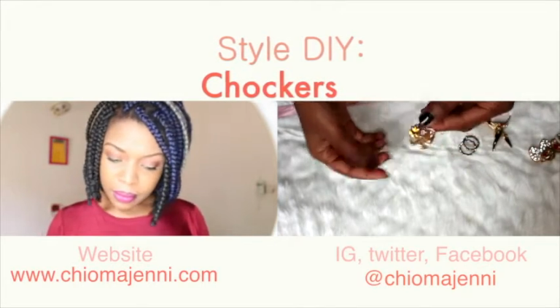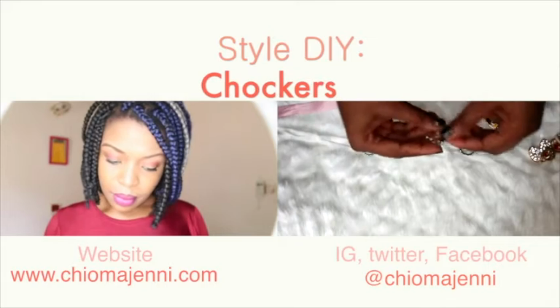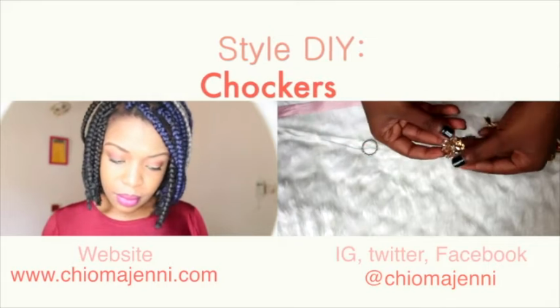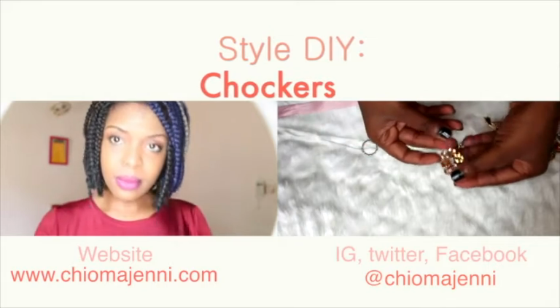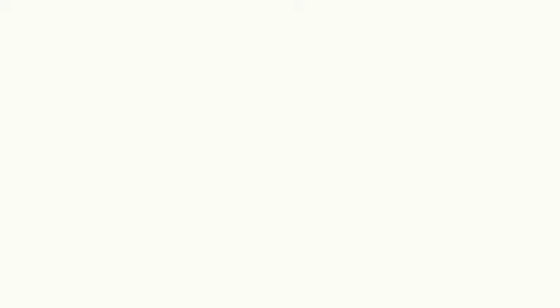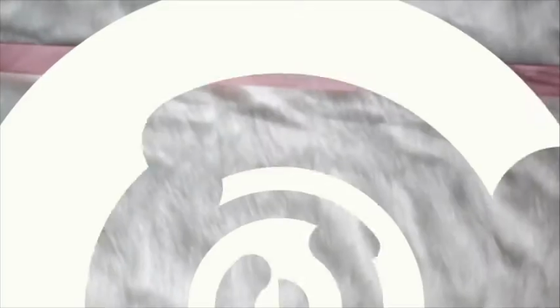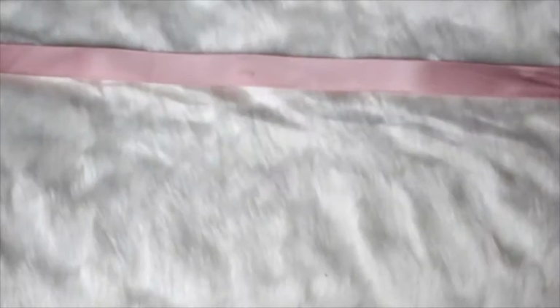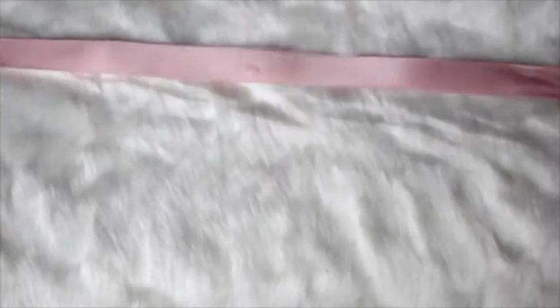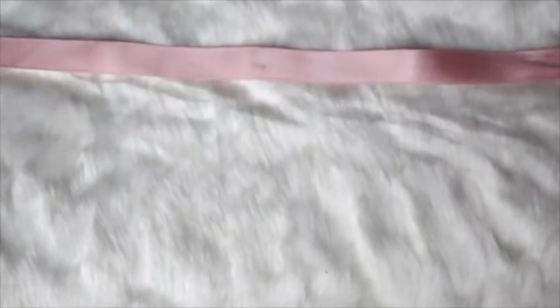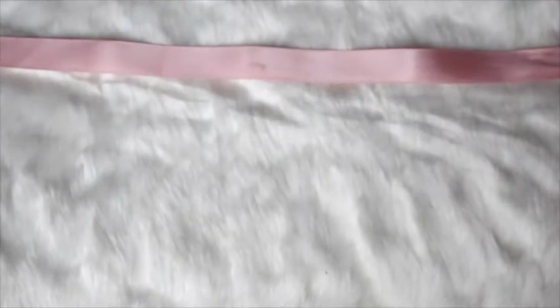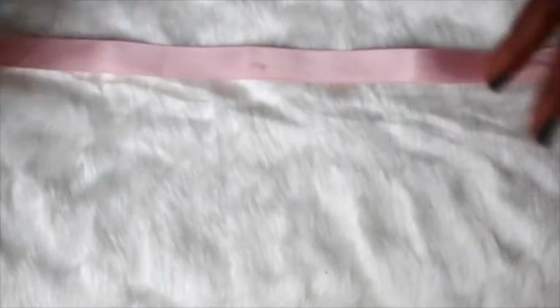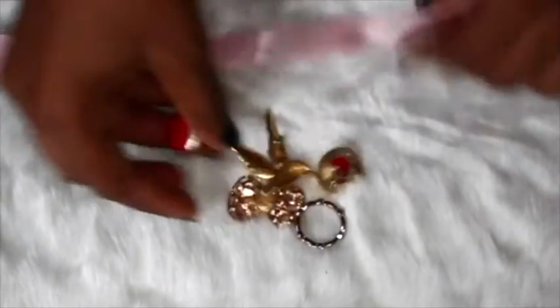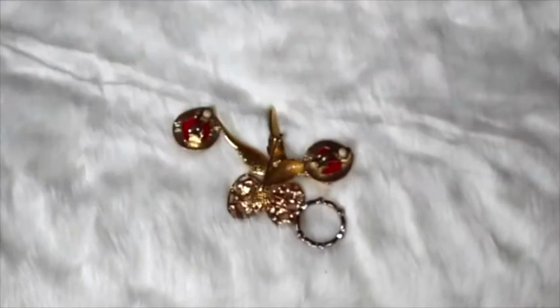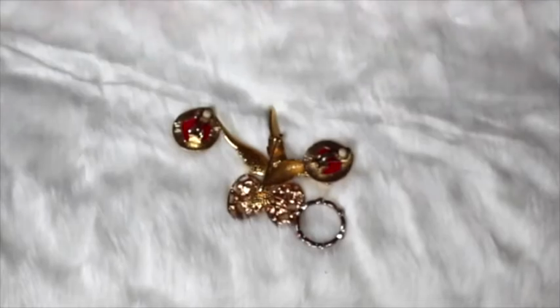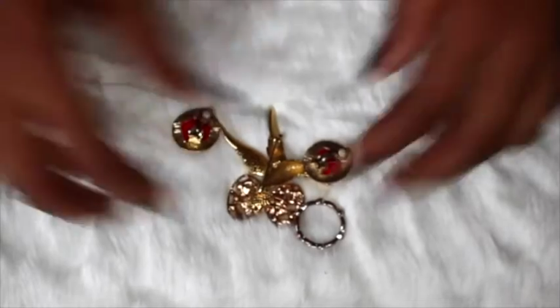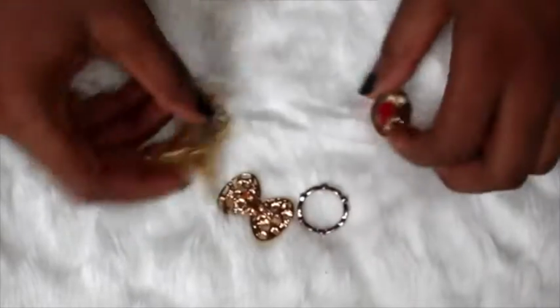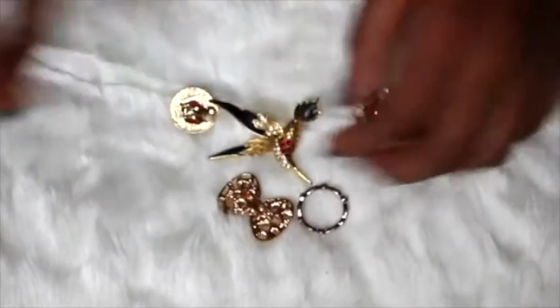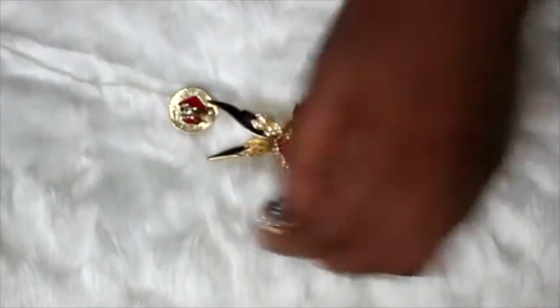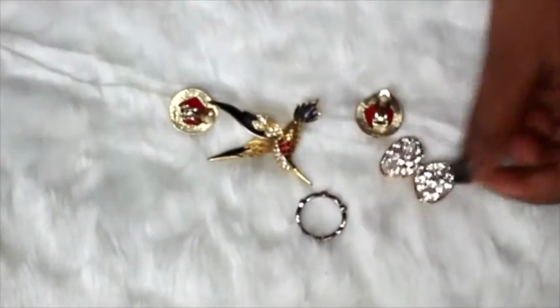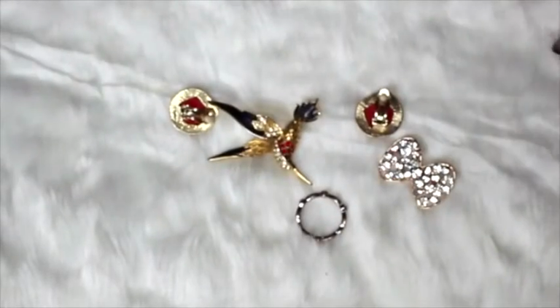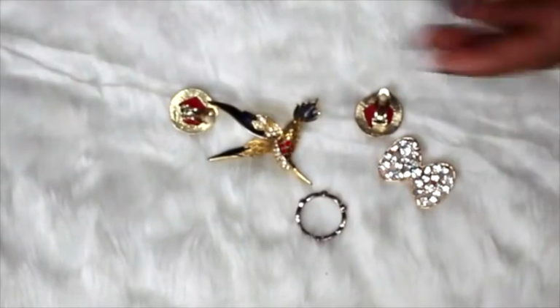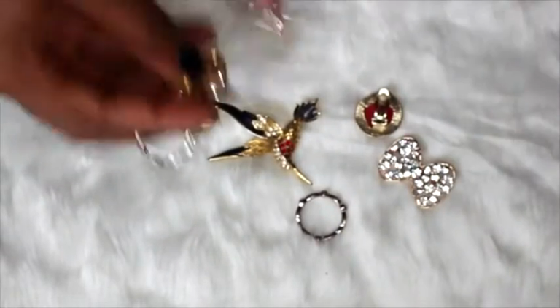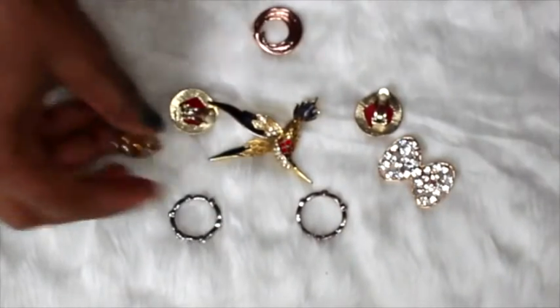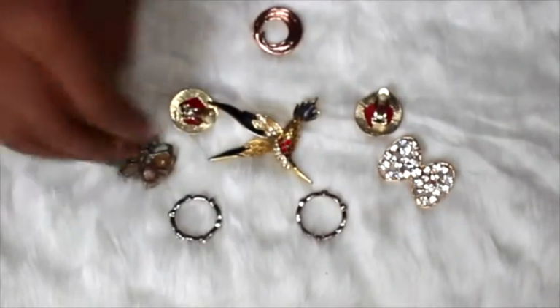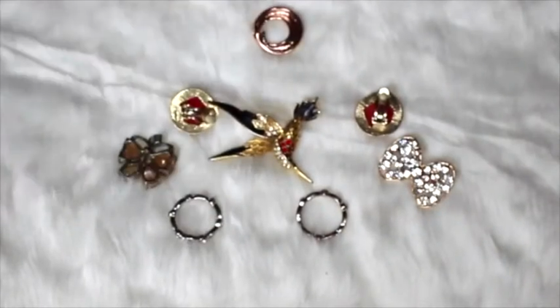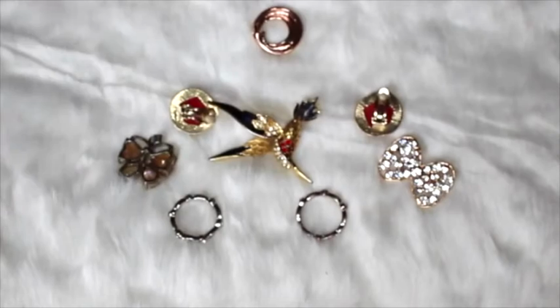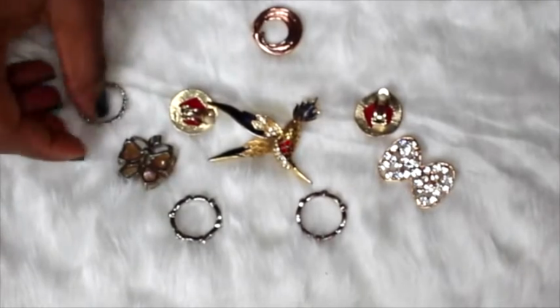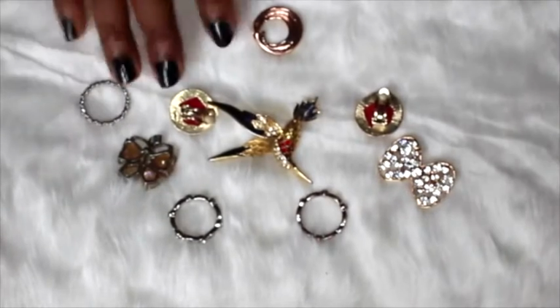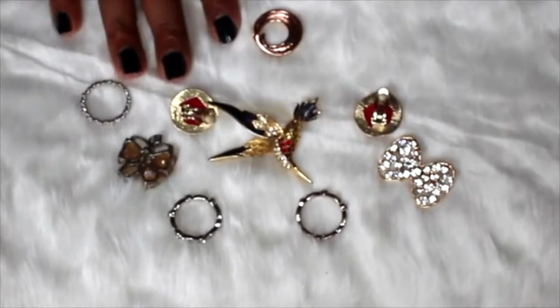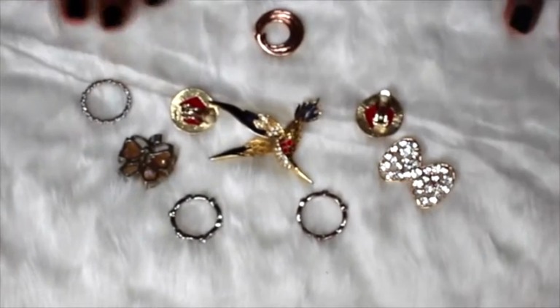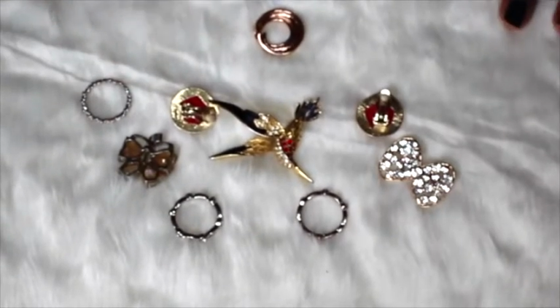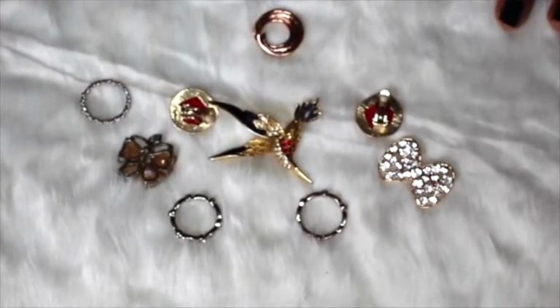The first thing you need for your choker is jewelry. You can use clip-on earrings, brooches, rings, or pendants to make your choker.